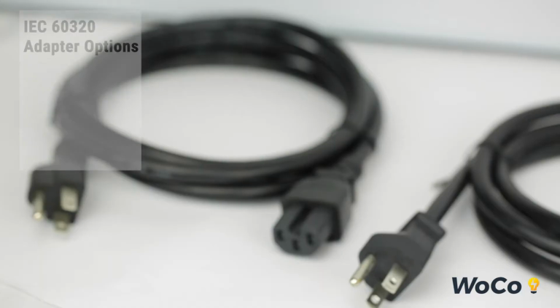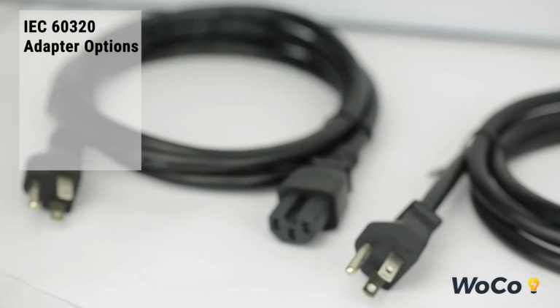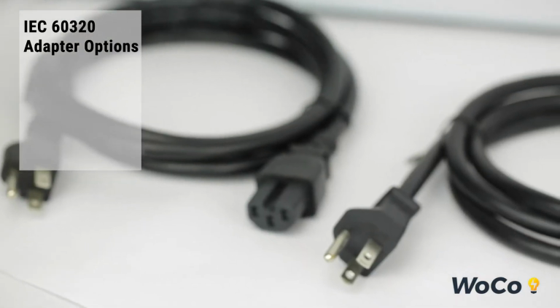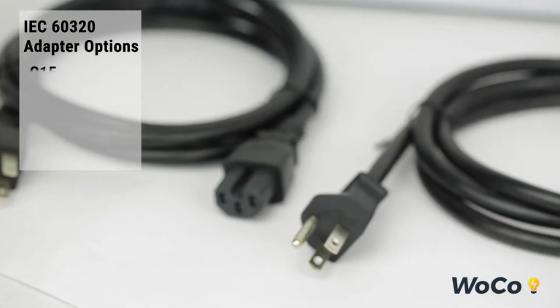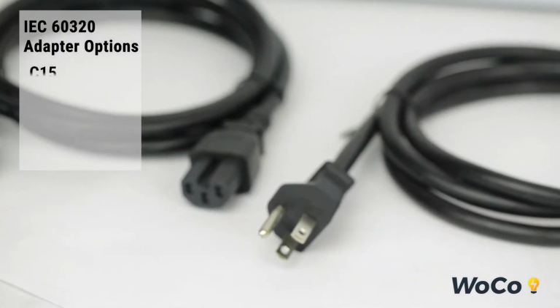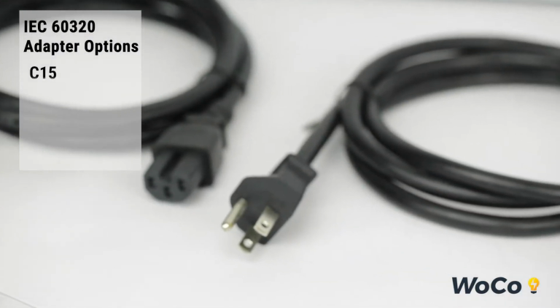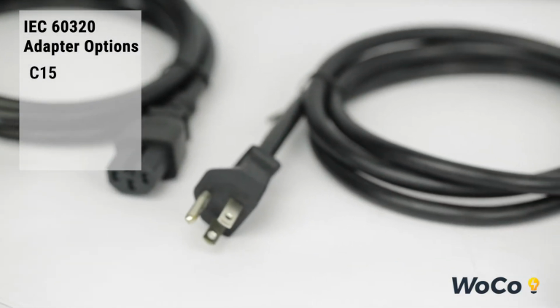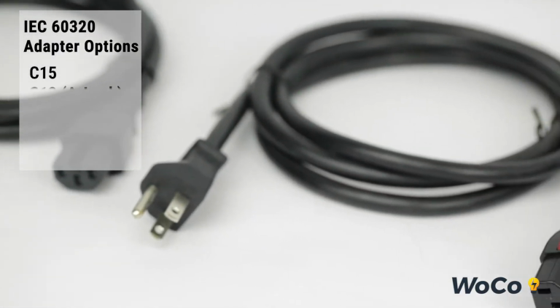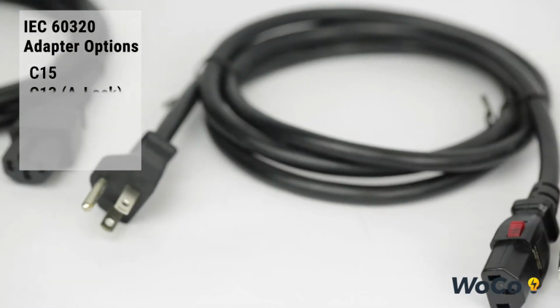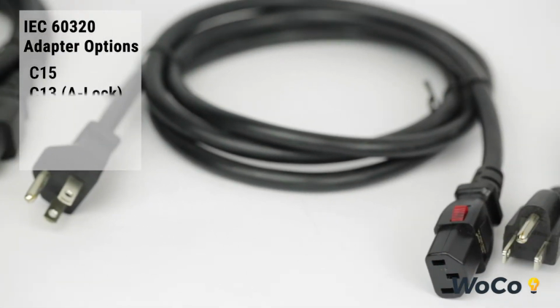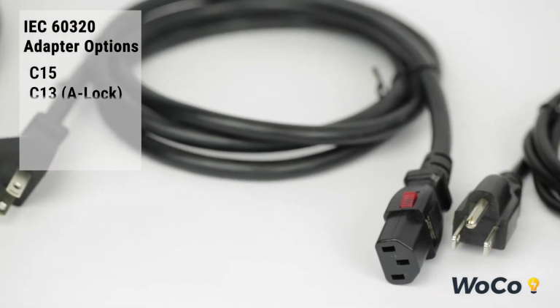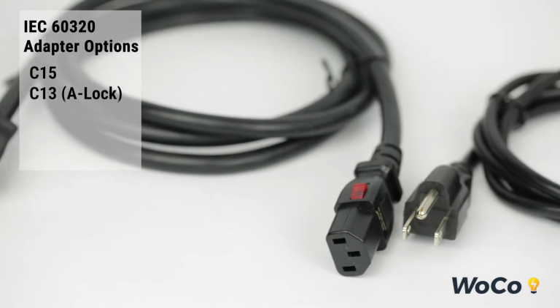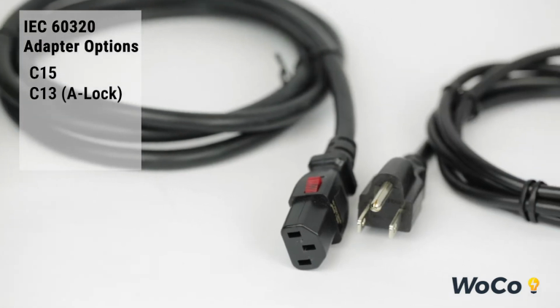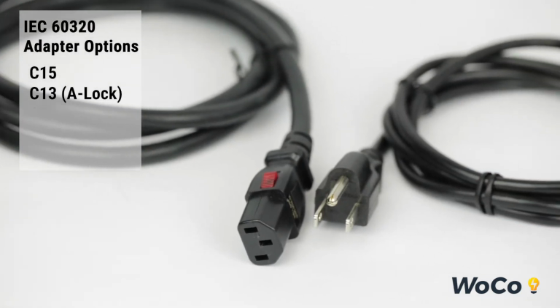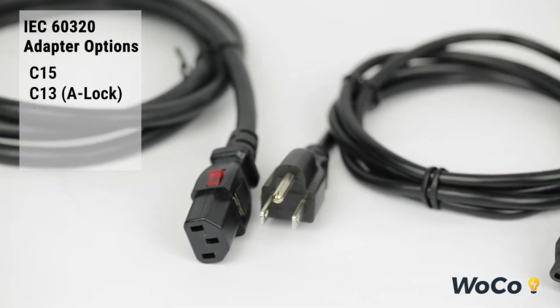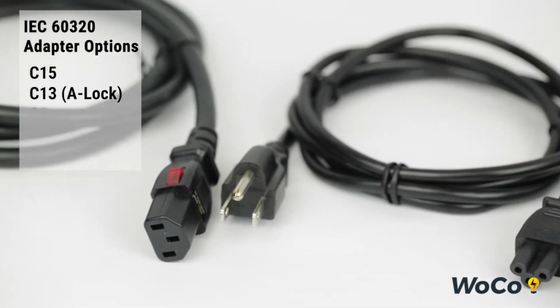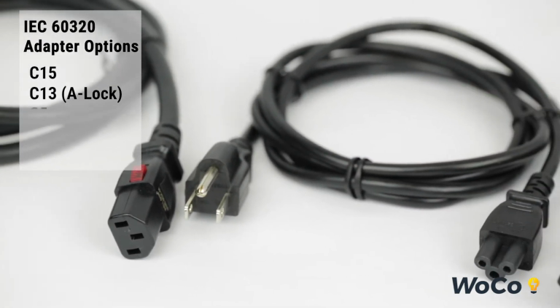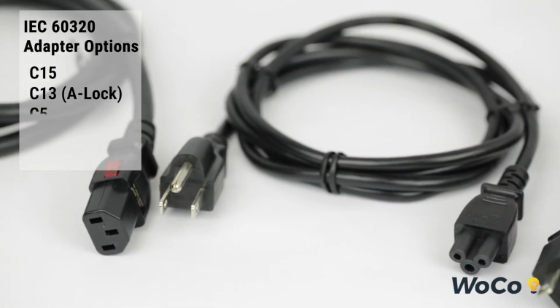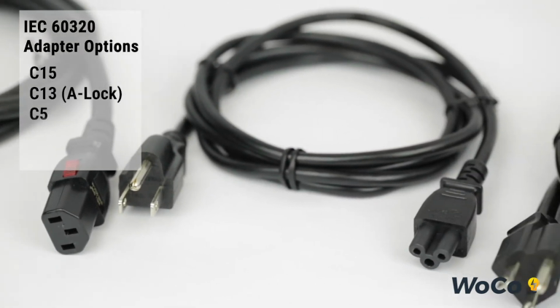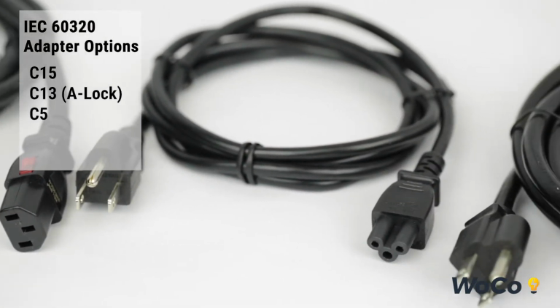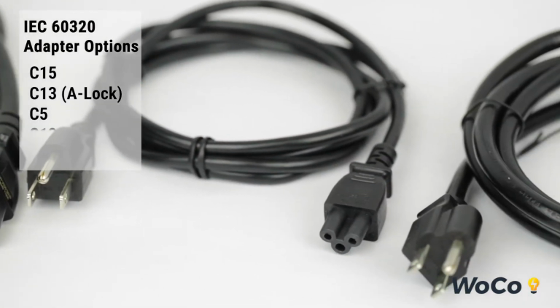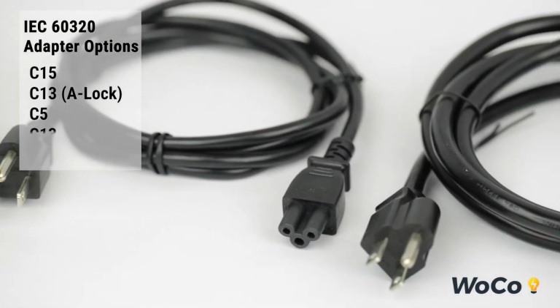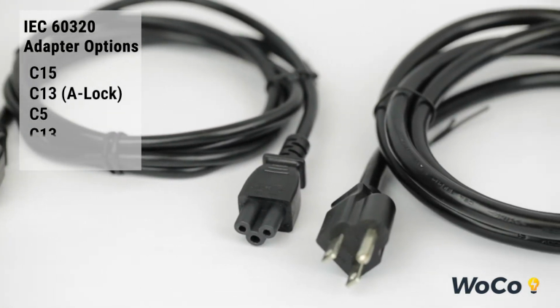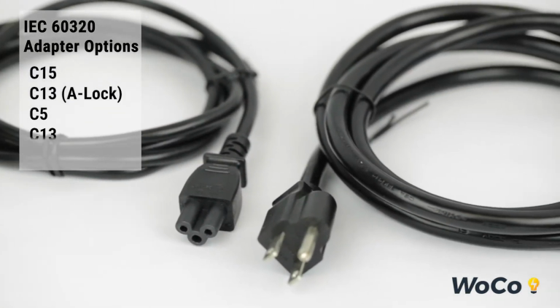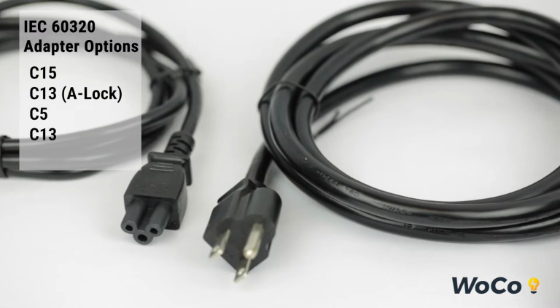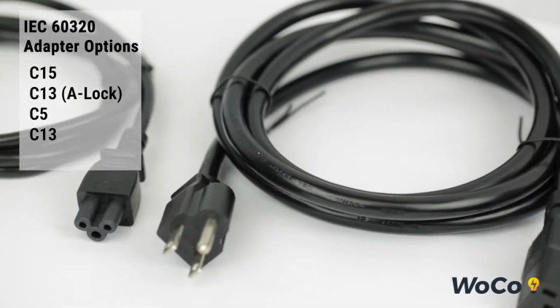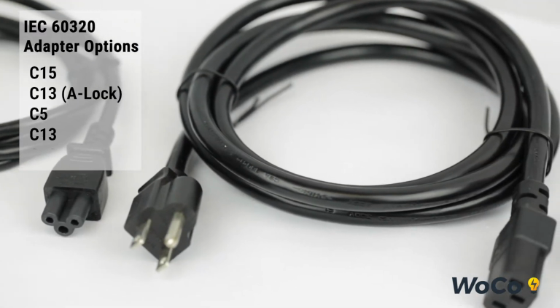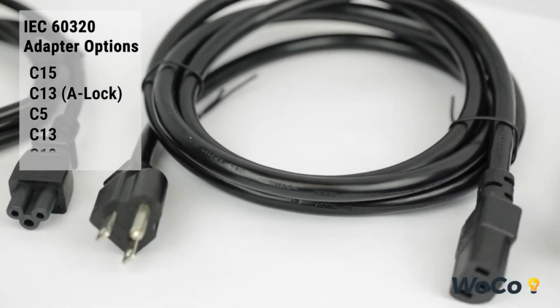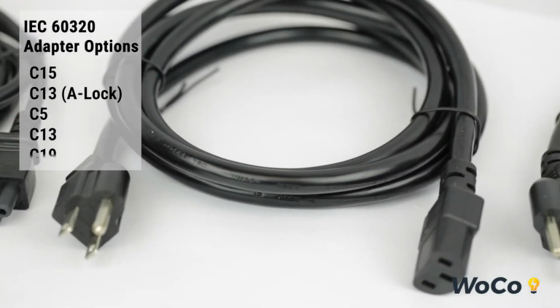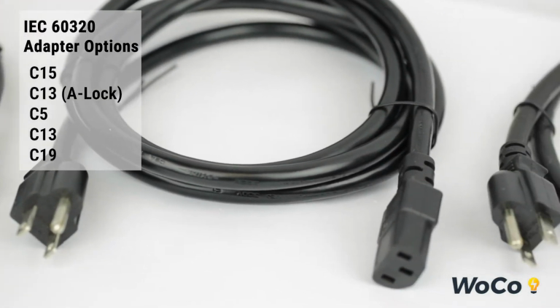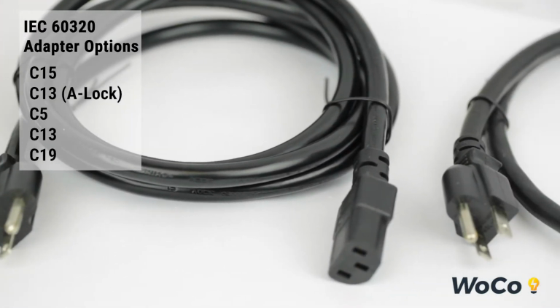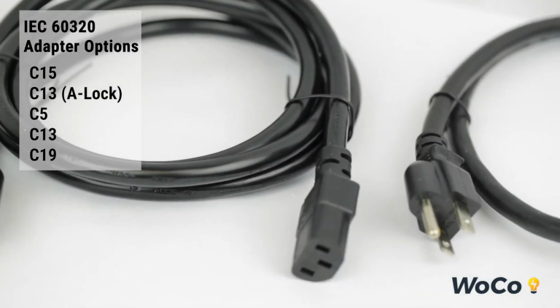Some of our IEC 60320 options include the C15, C13-A lock, the C5, the C13, and the C19.